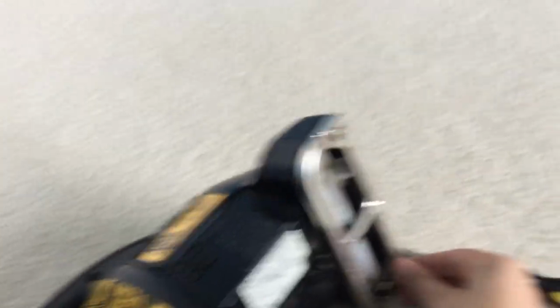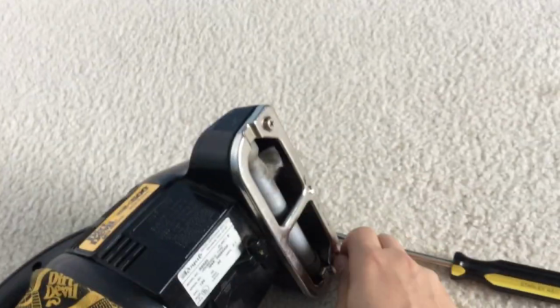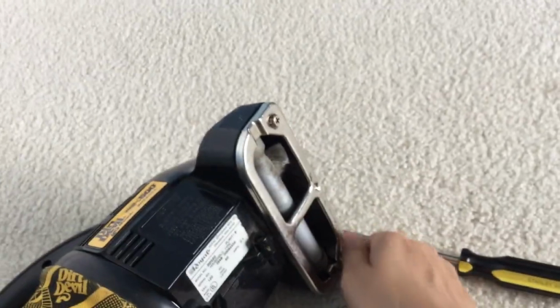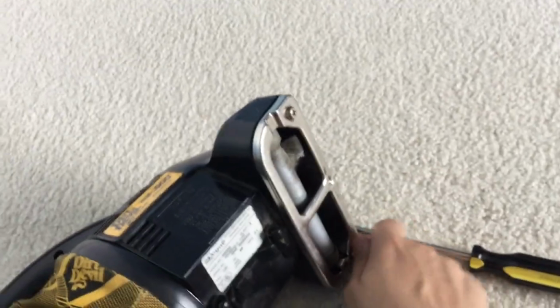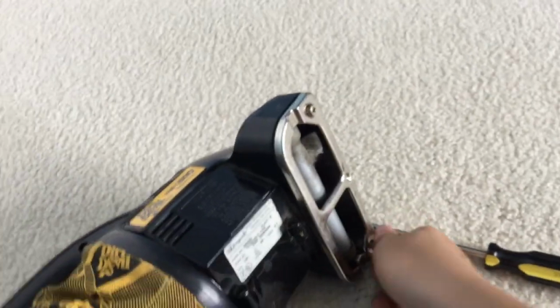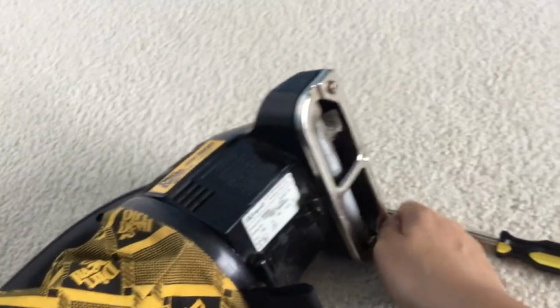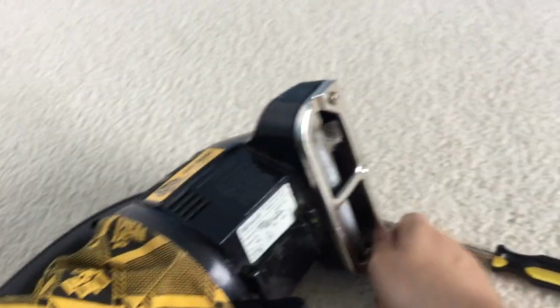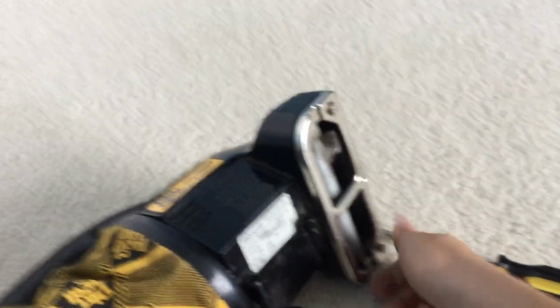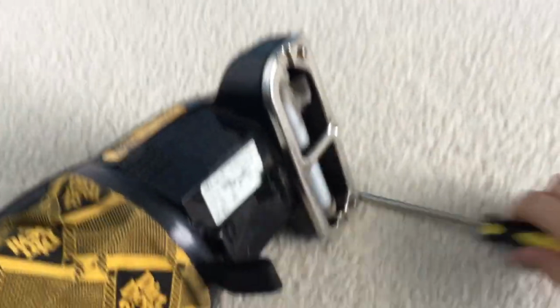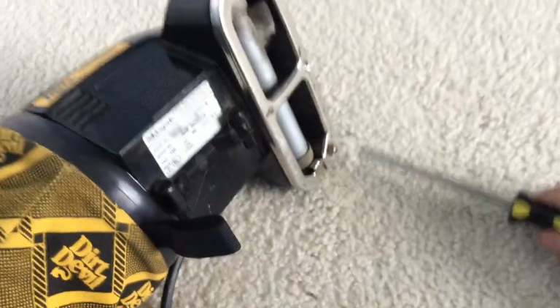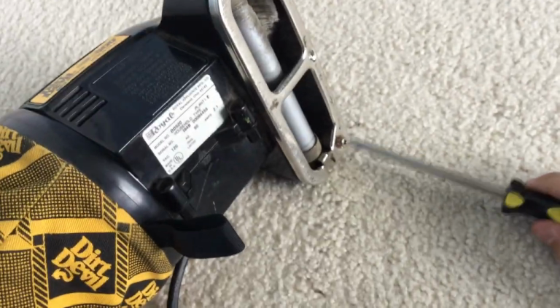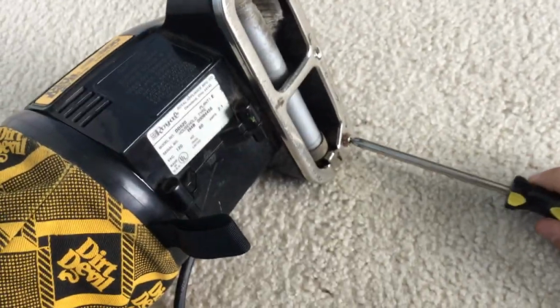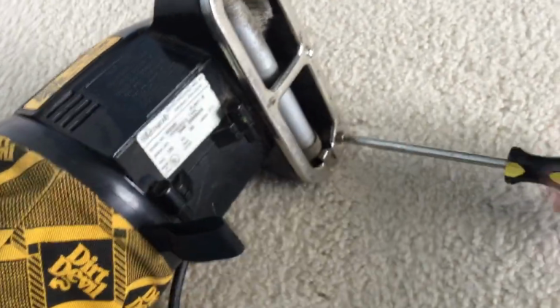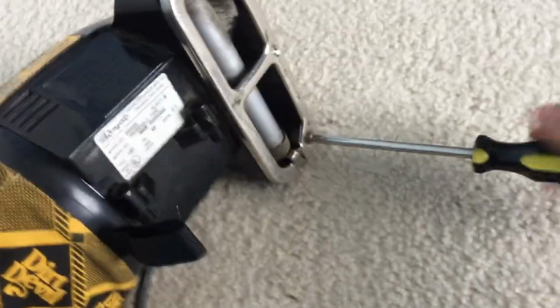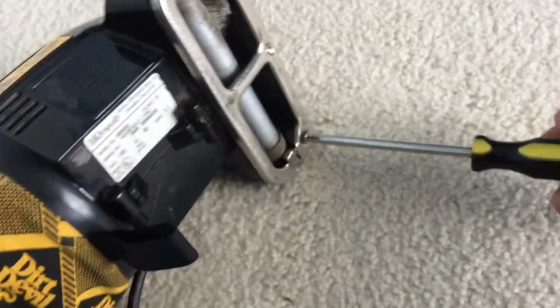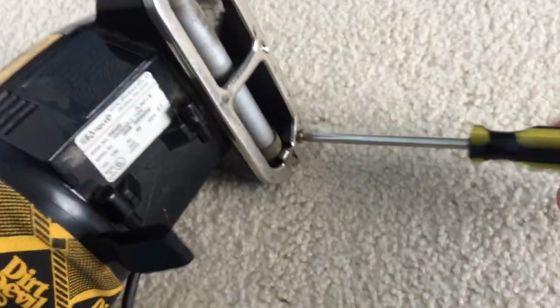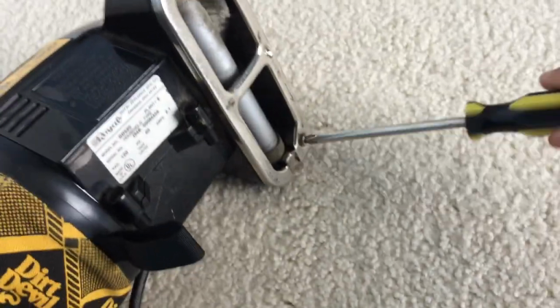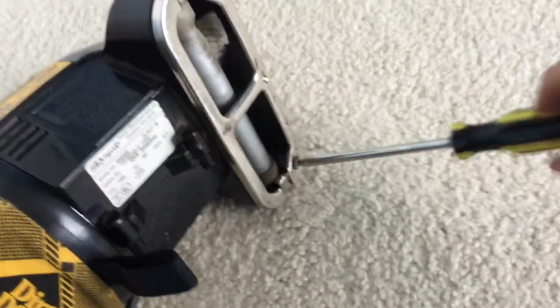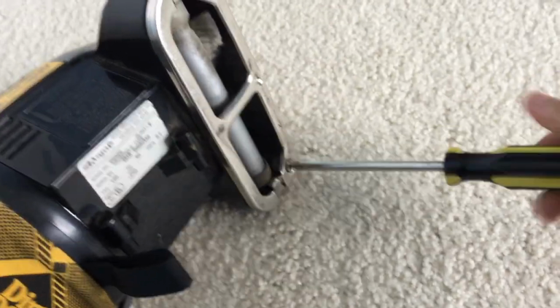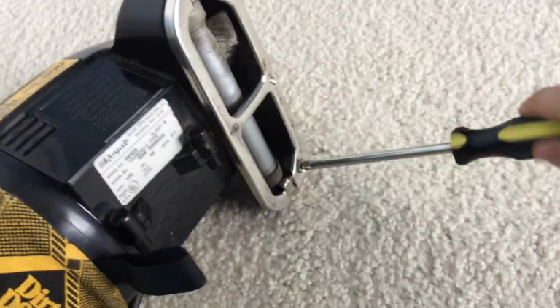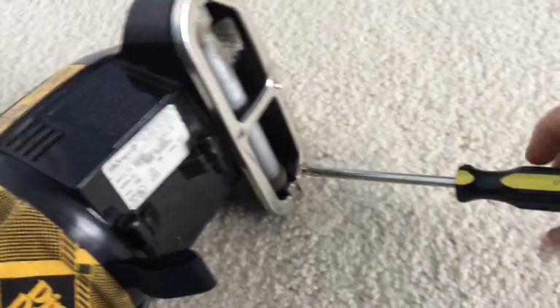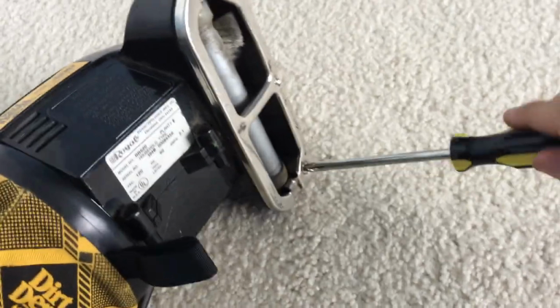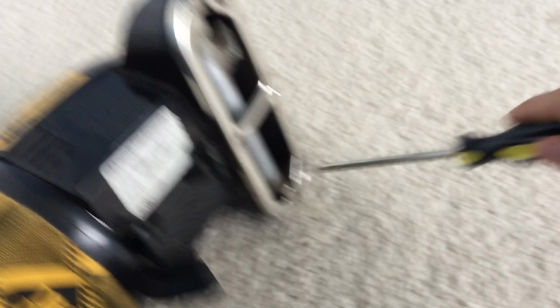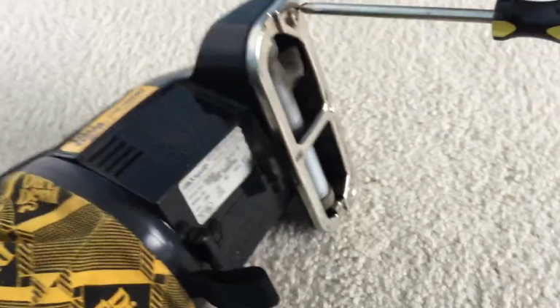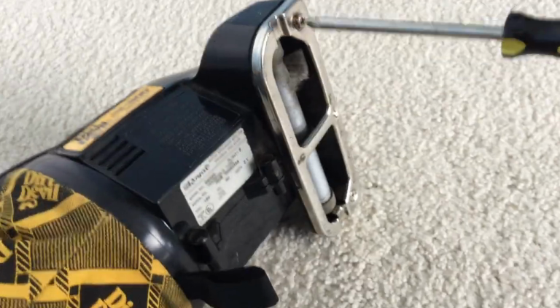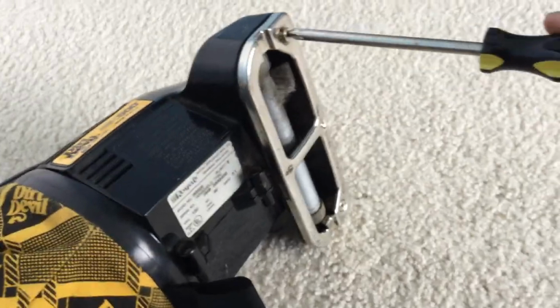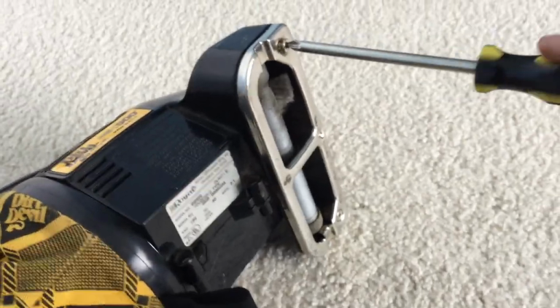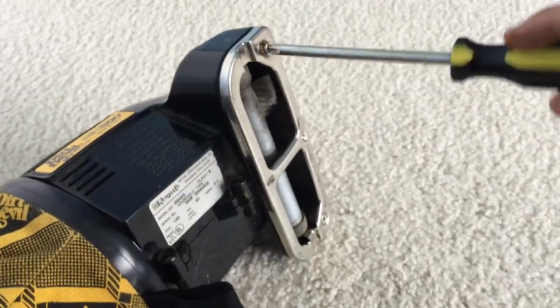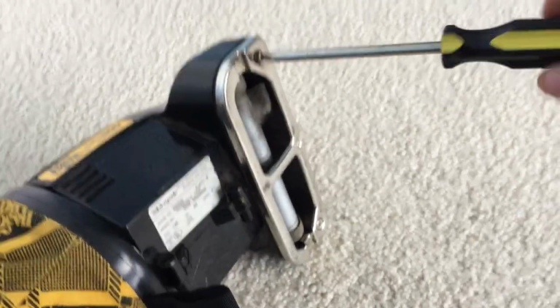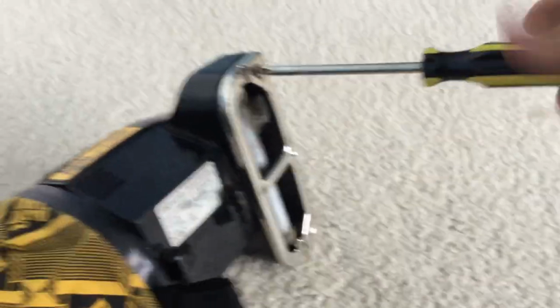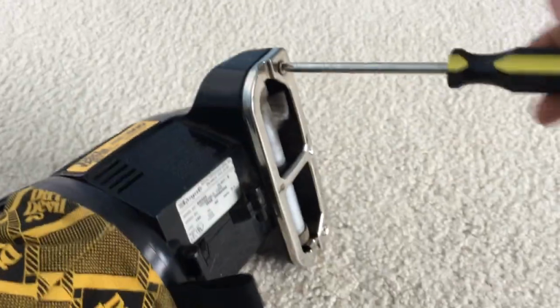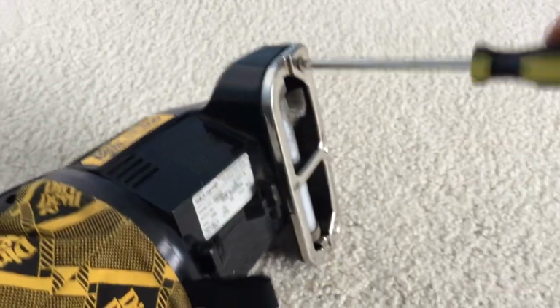Then you're going to put your two screws back in, and you screw them until they're super tight.